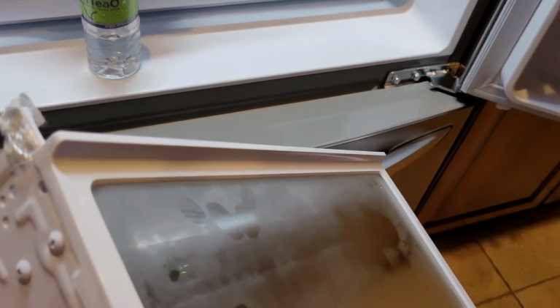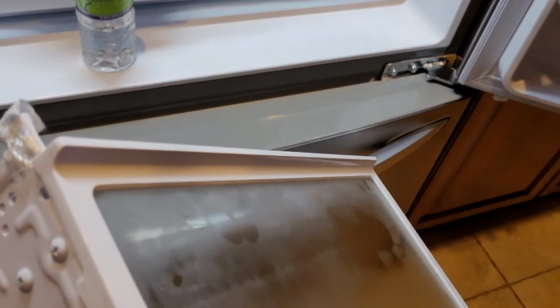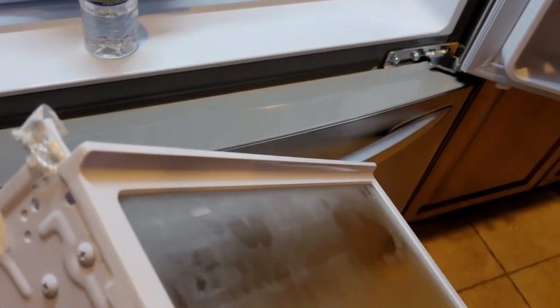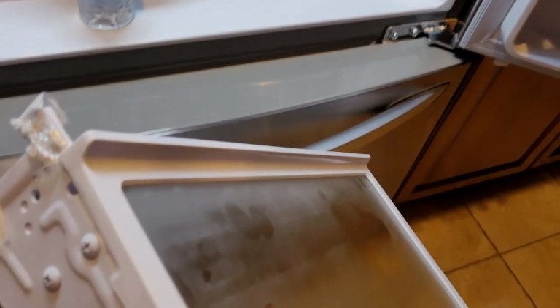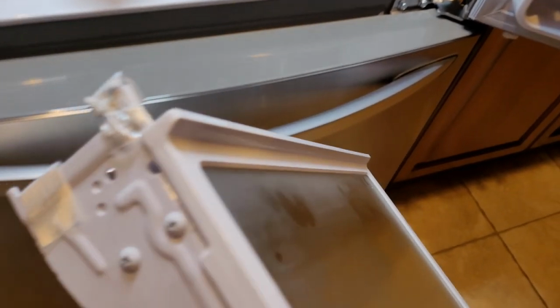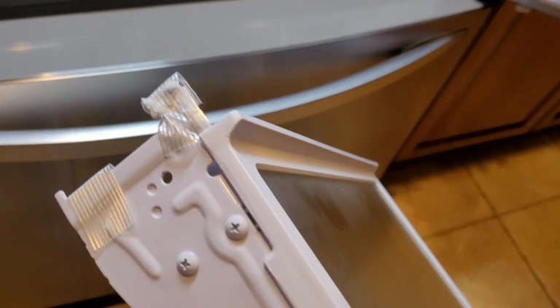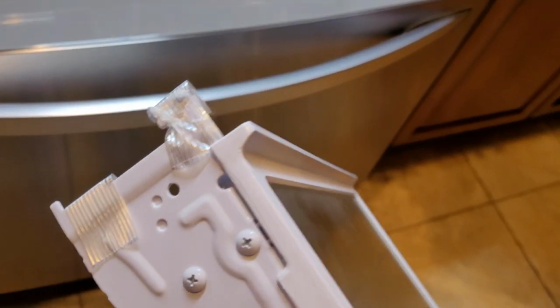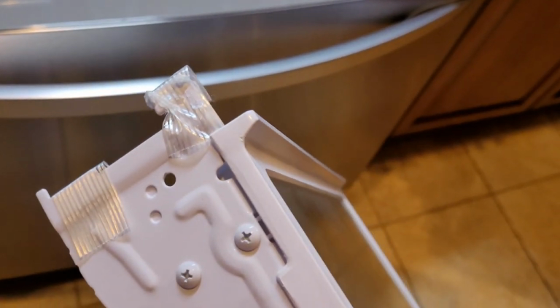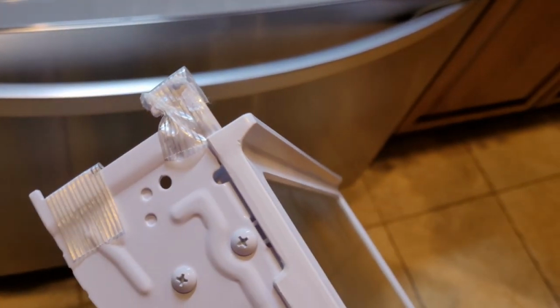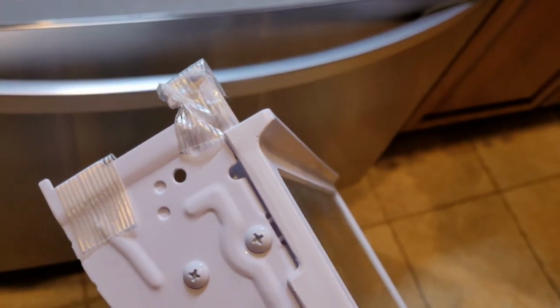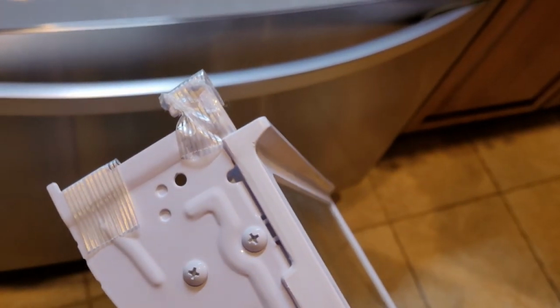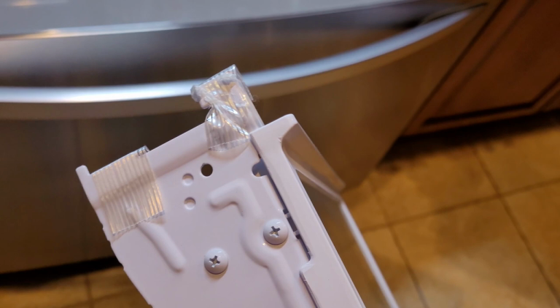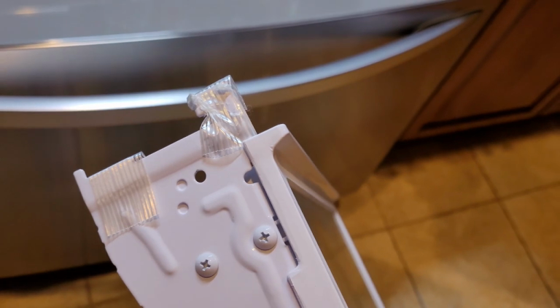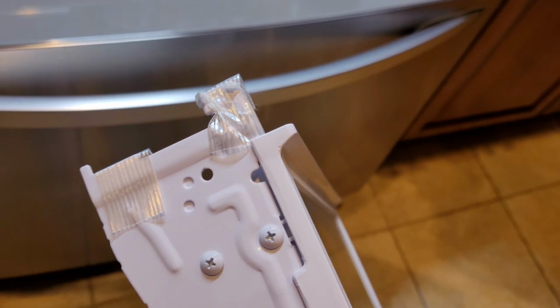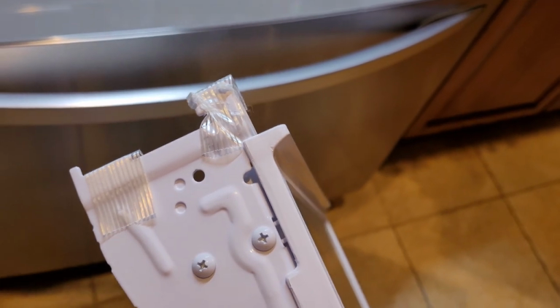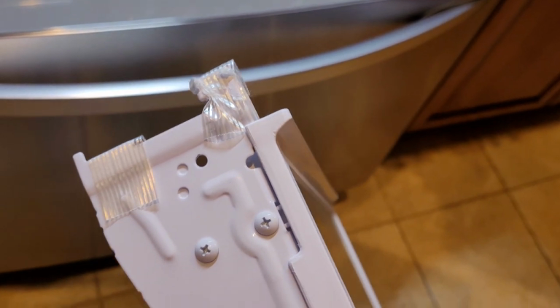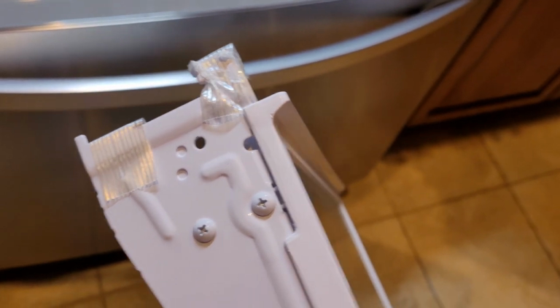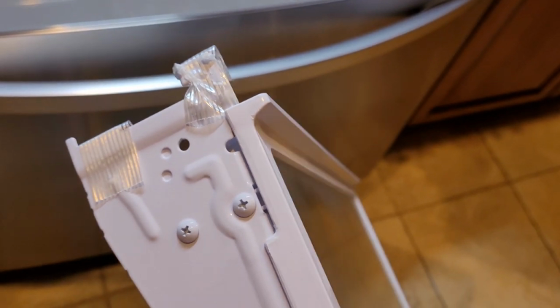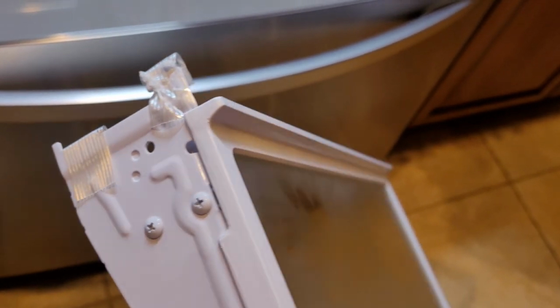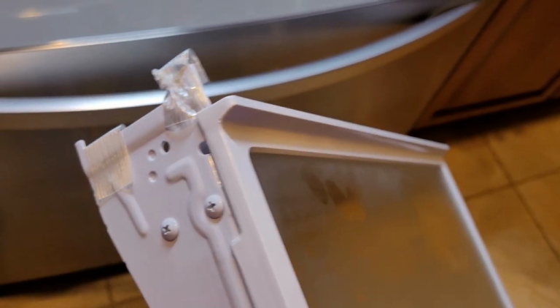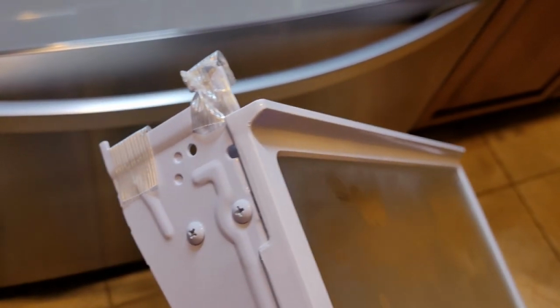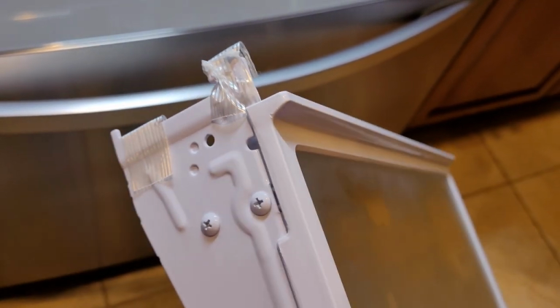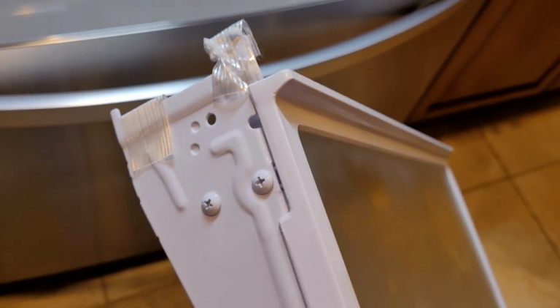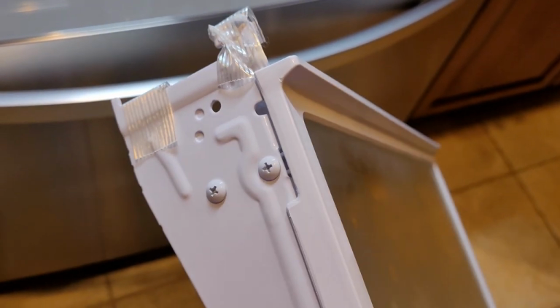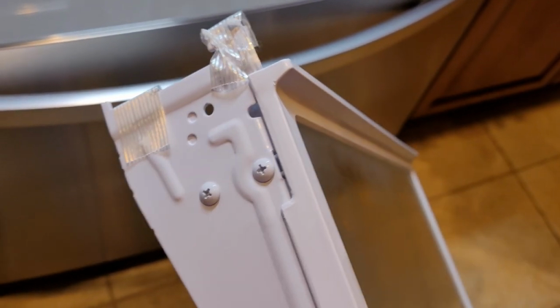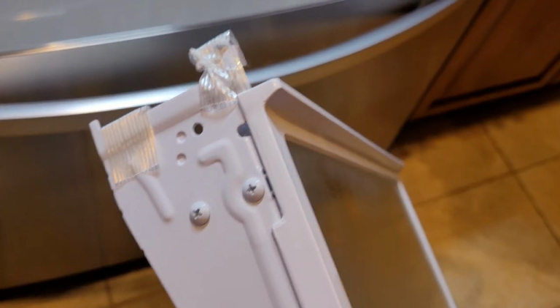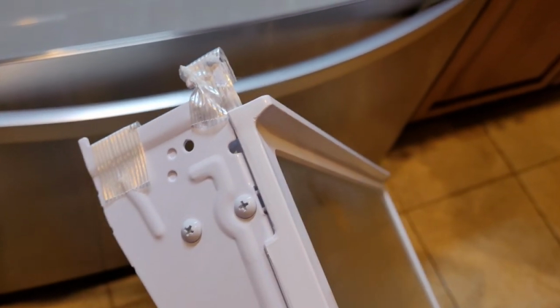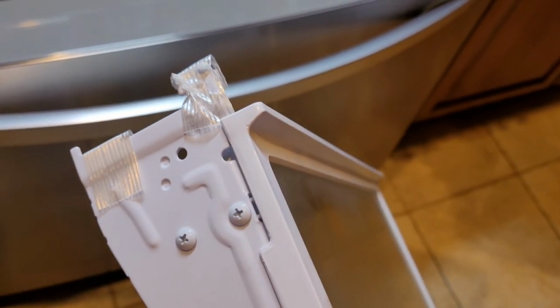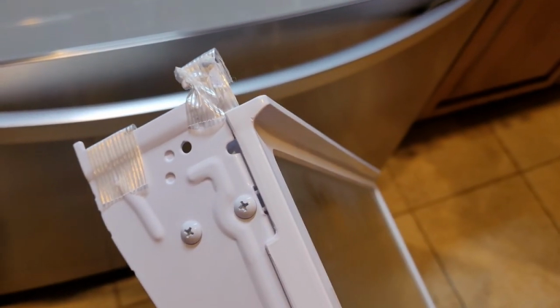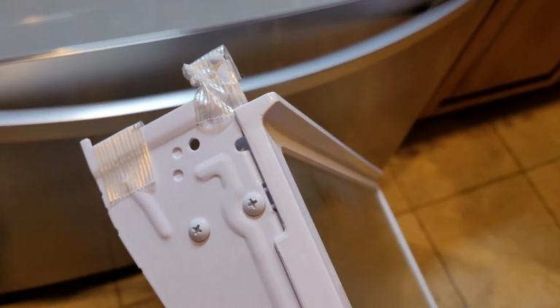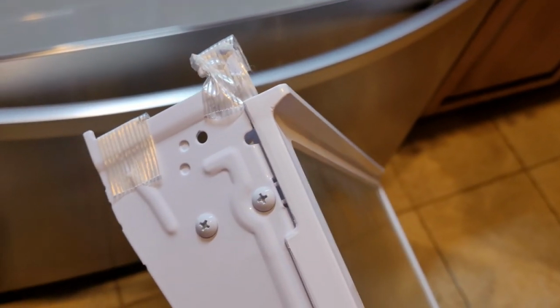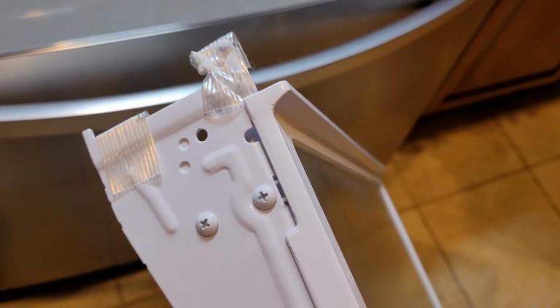Make sure on your shelves you take that tape off, otherwise they get stuck and you'll be fiddling with it.